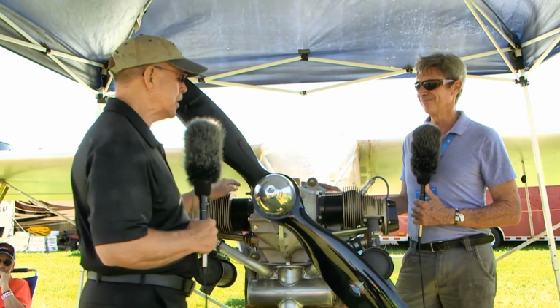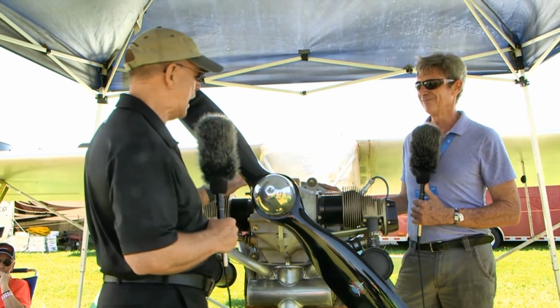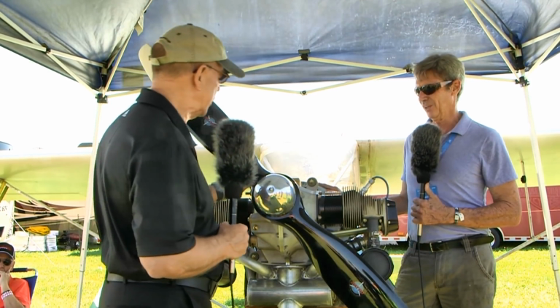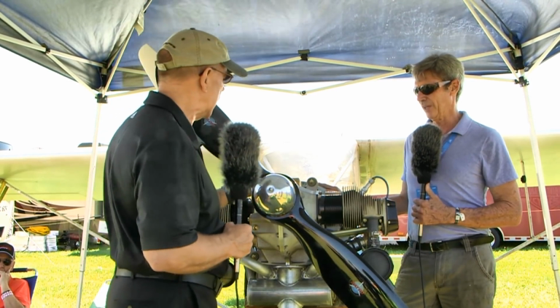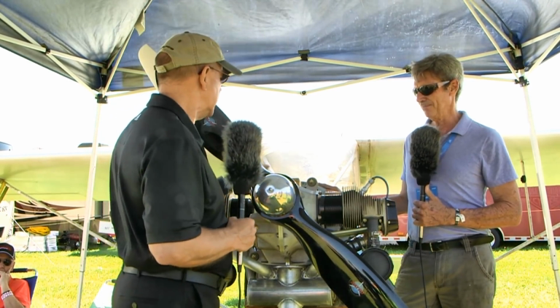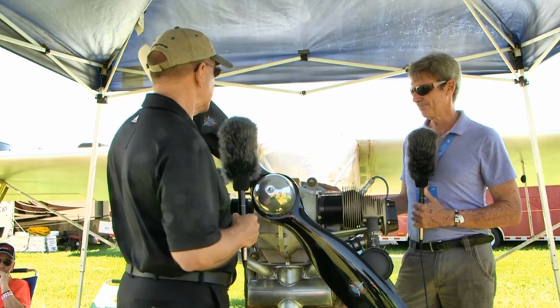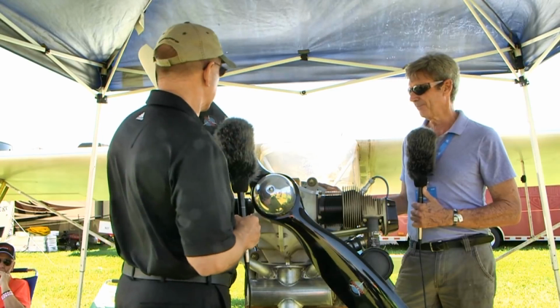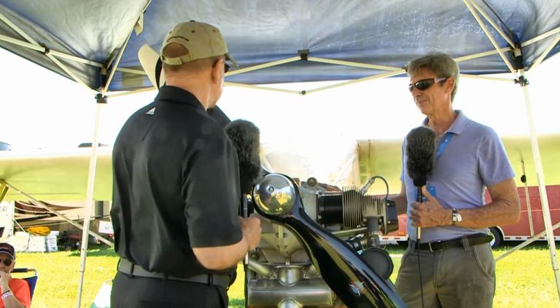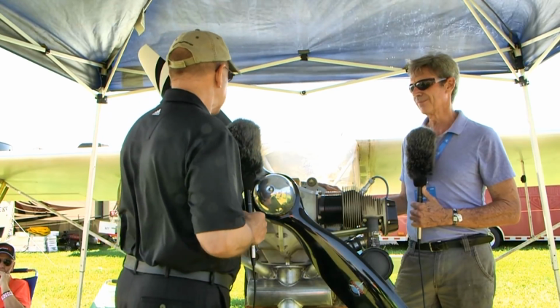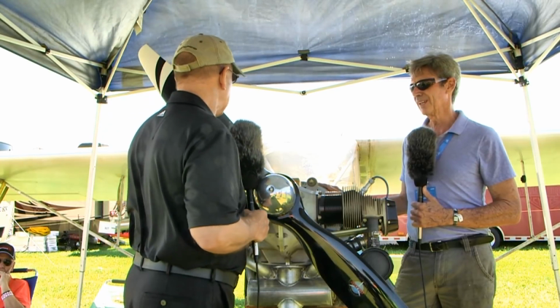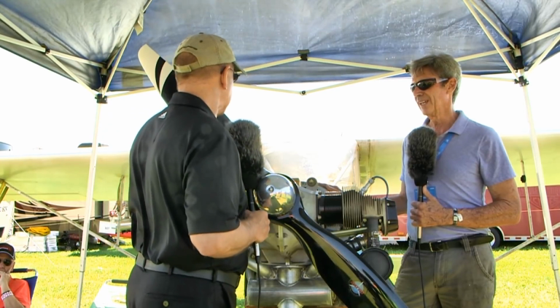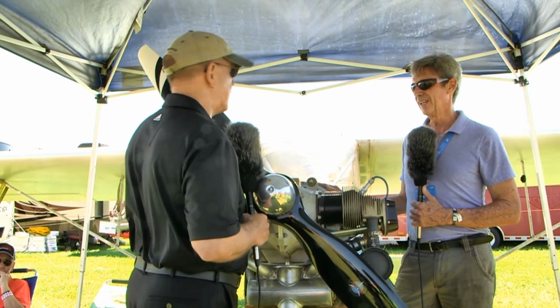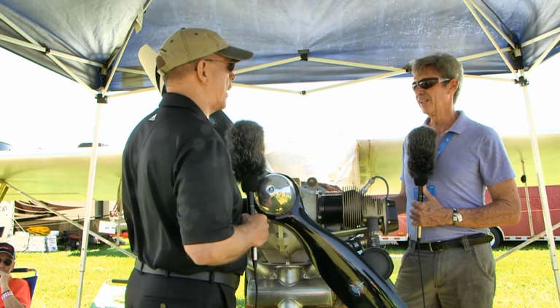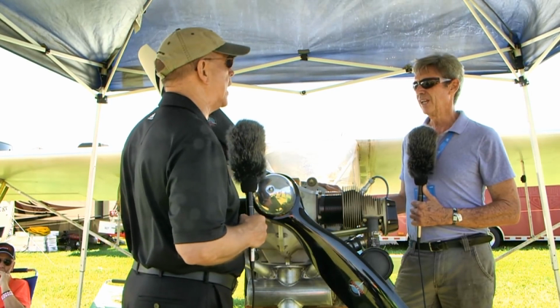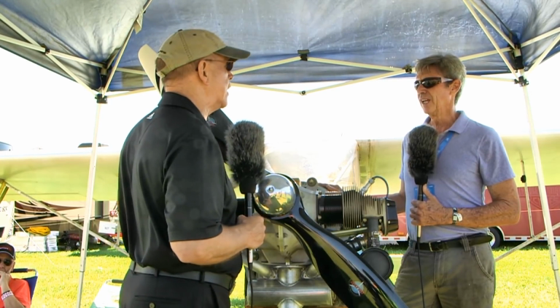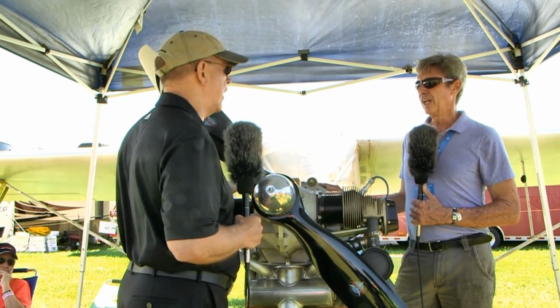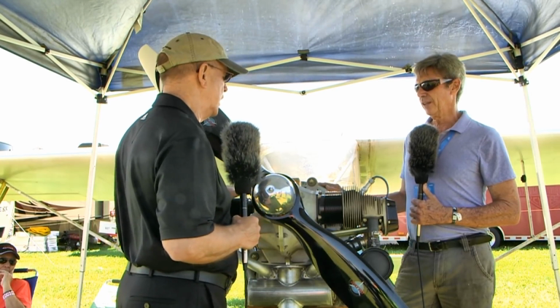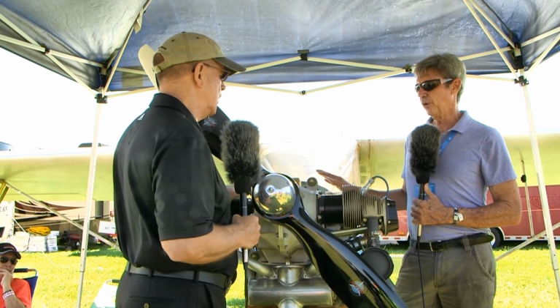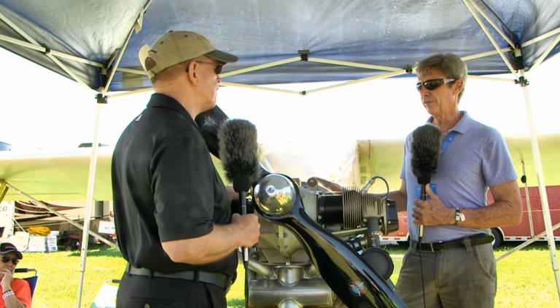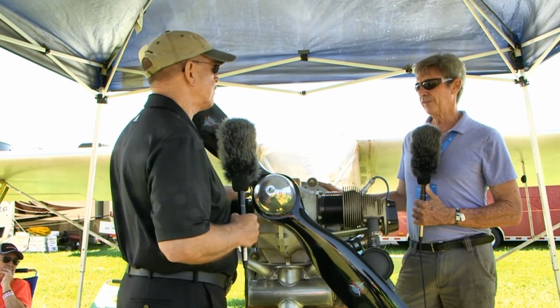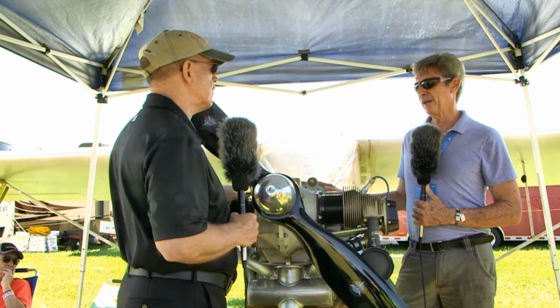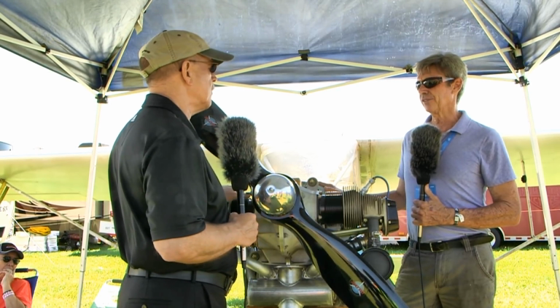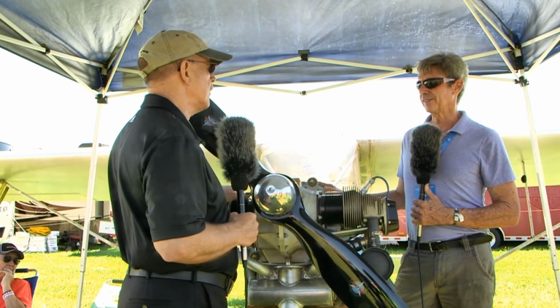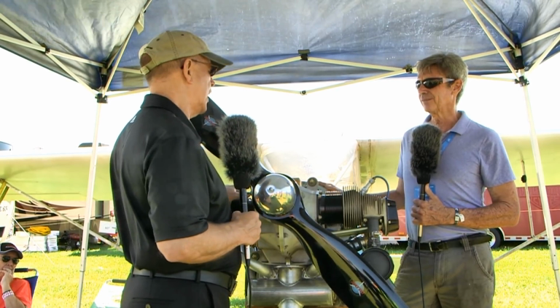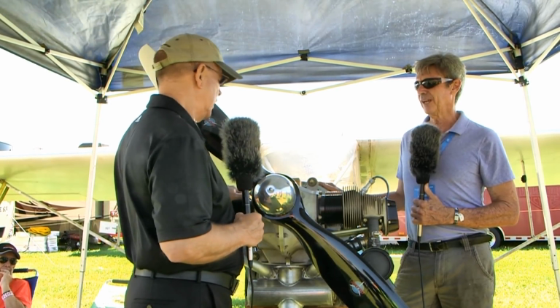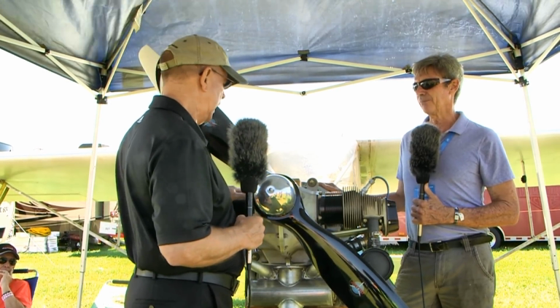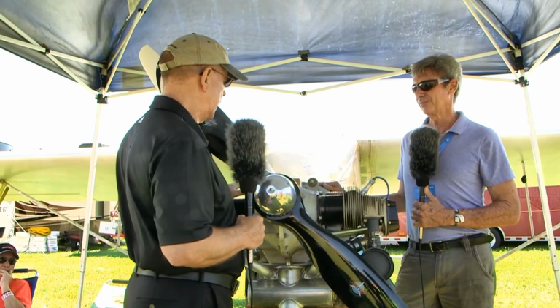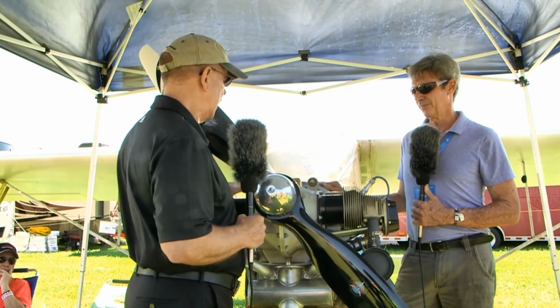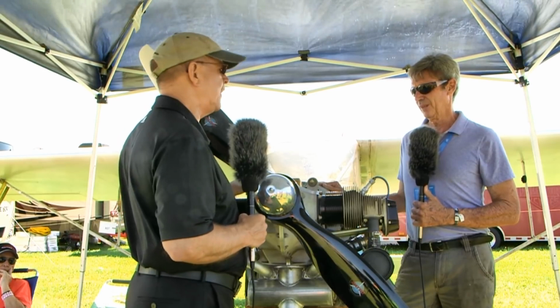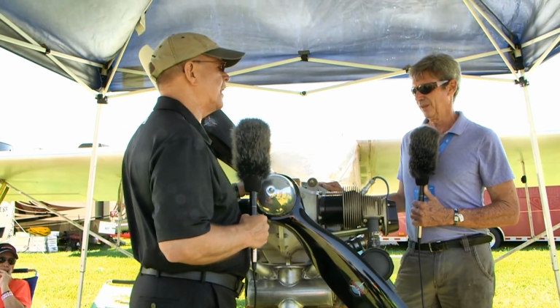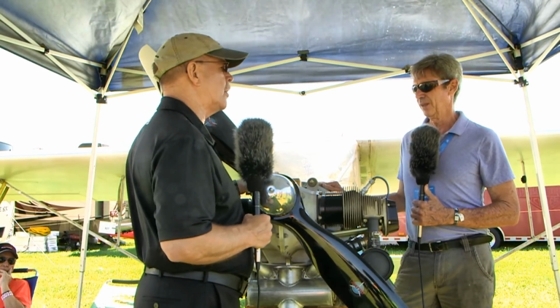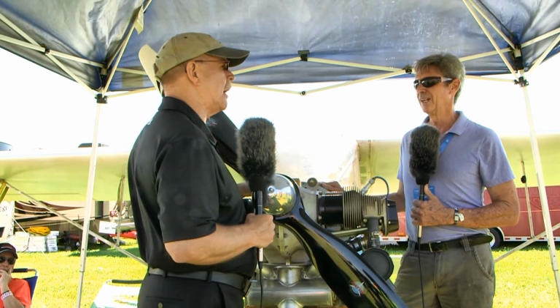This is a single-place aircraft, quite a light aircraft — 450 pounds. And 57 horsepower would work on a lot of airplanes in this space.